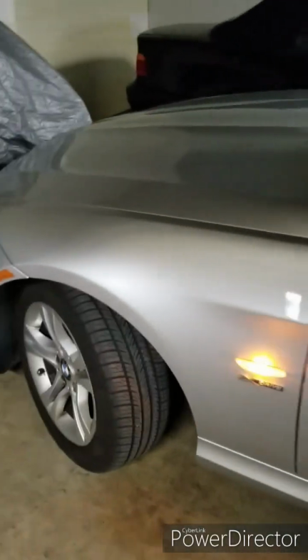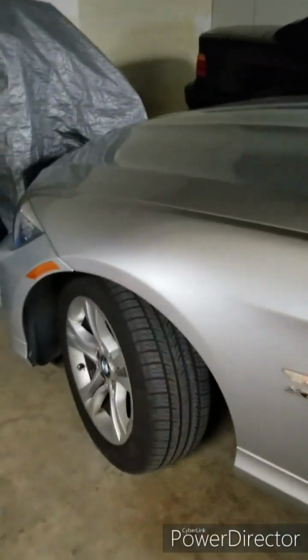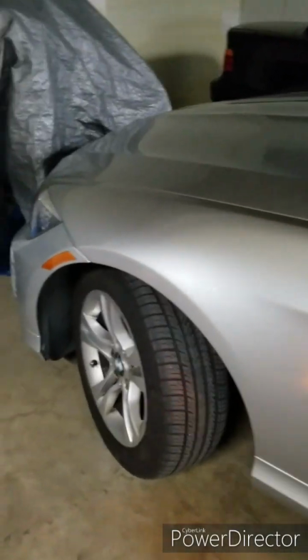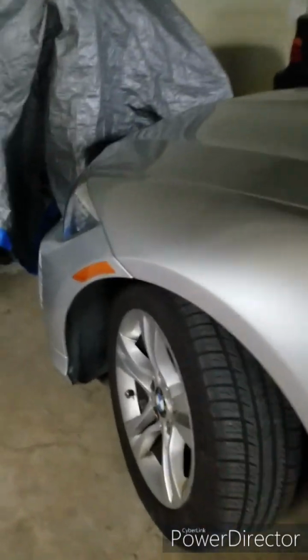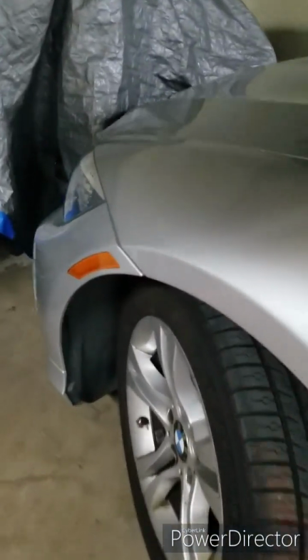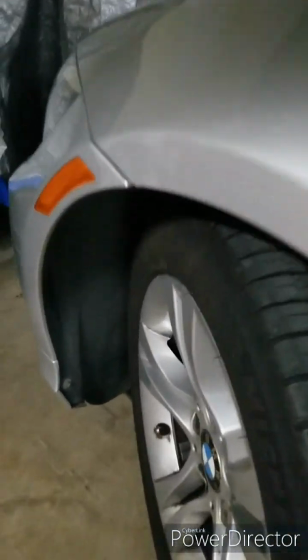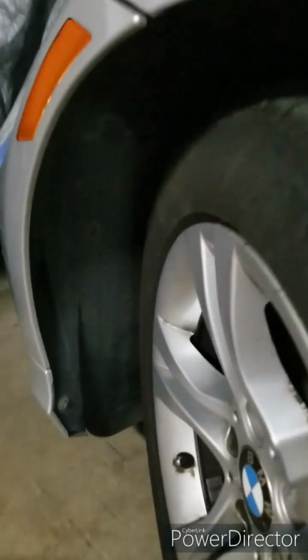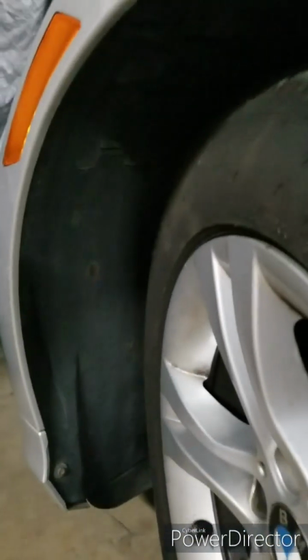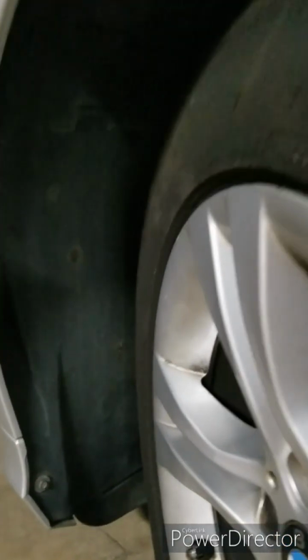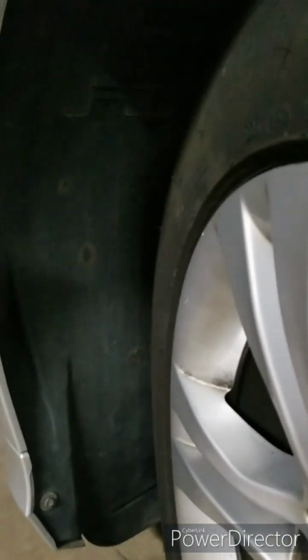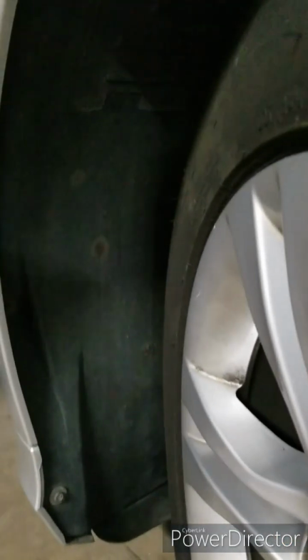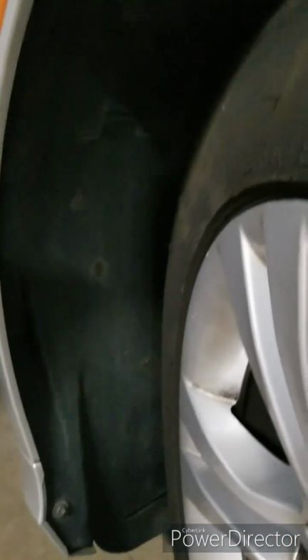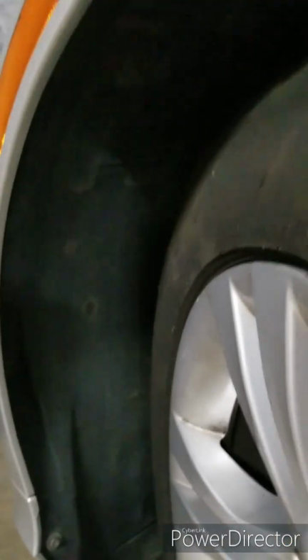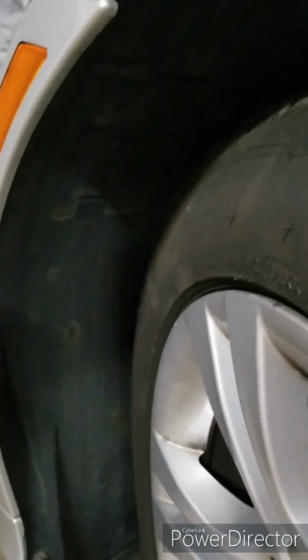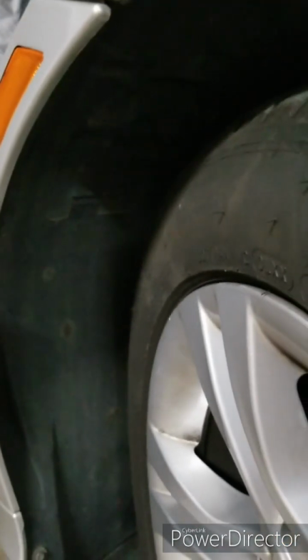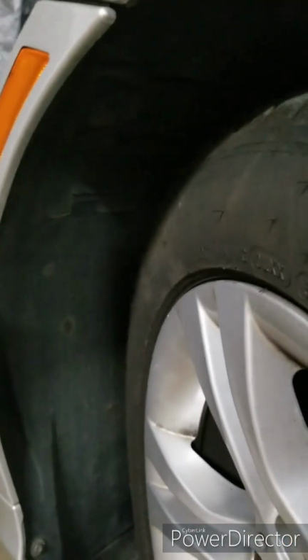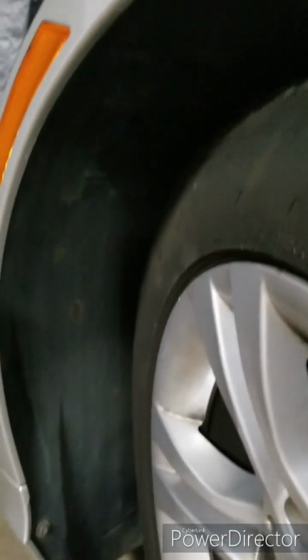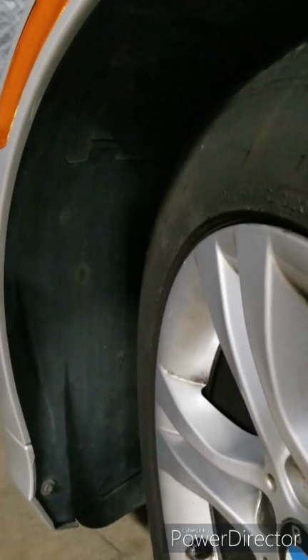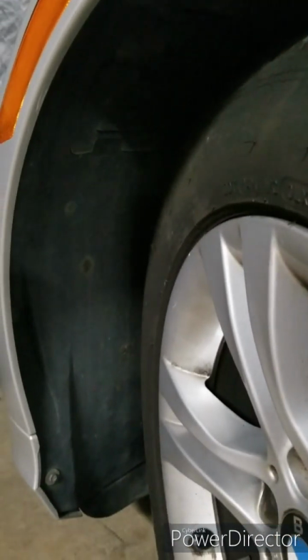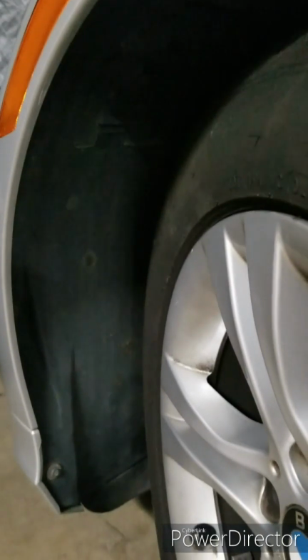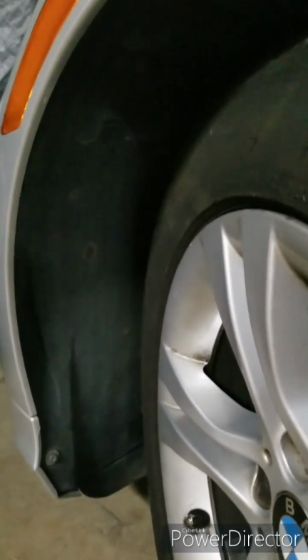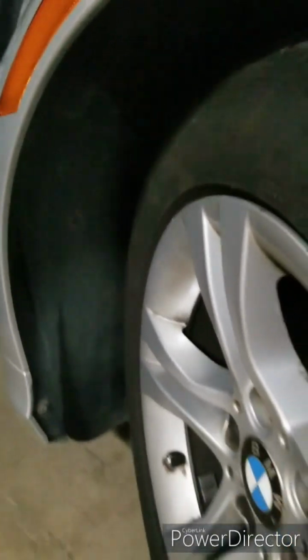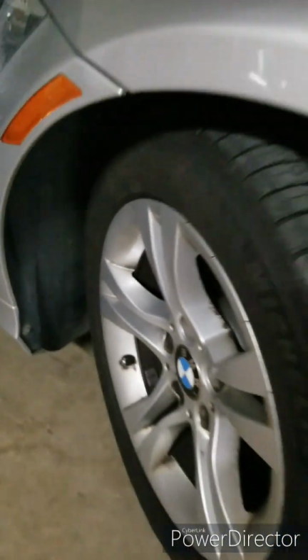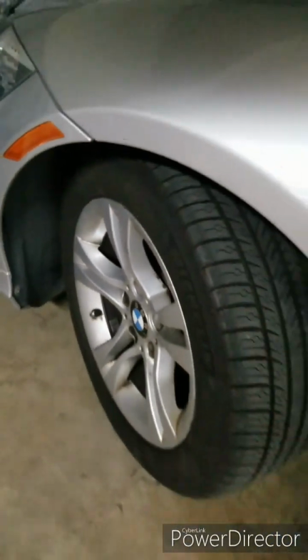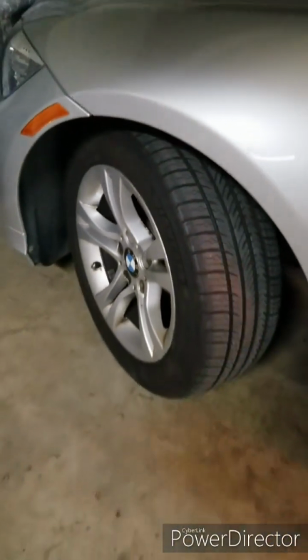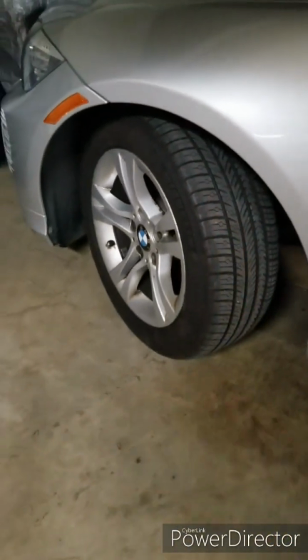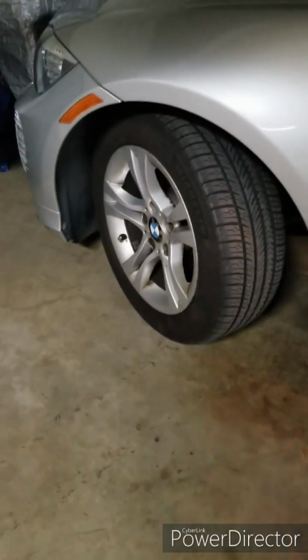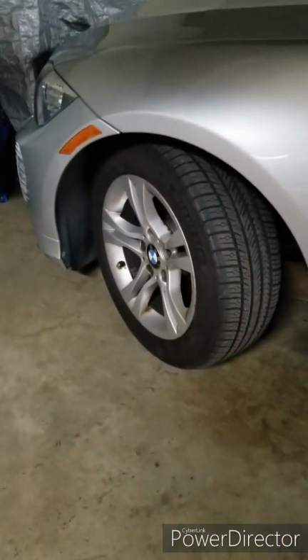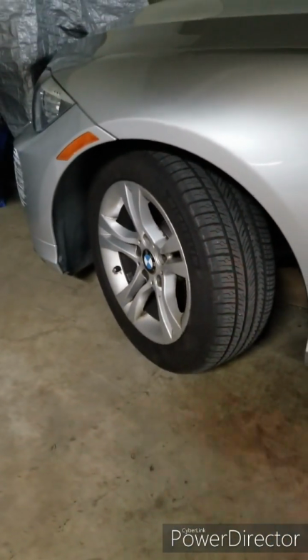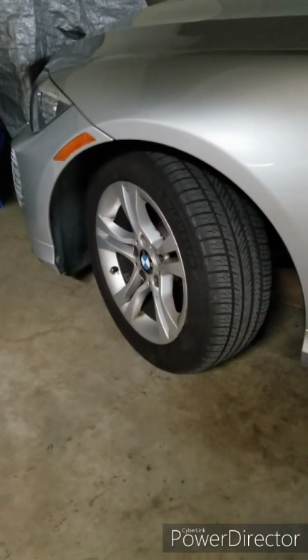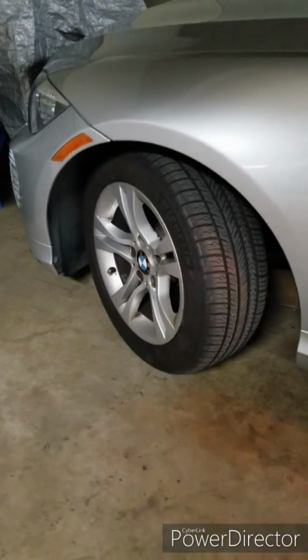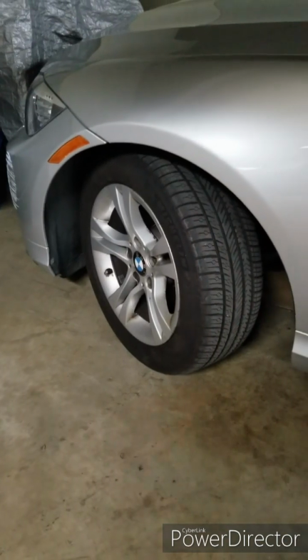We have to take this one out, which means removing the inner wheel well shield, which is fairly easy. Take the front wheel off, remove the shield, and then the hard part starts.